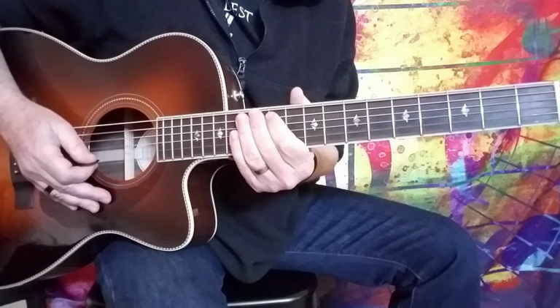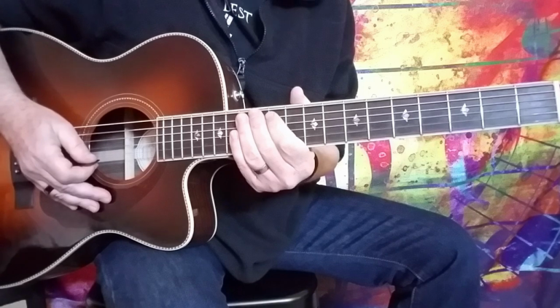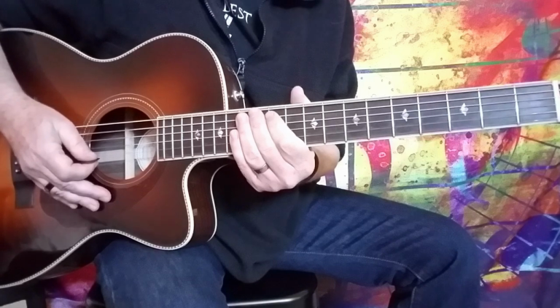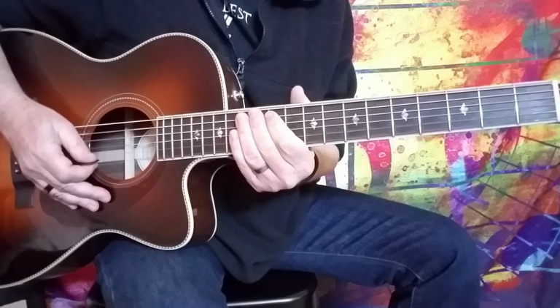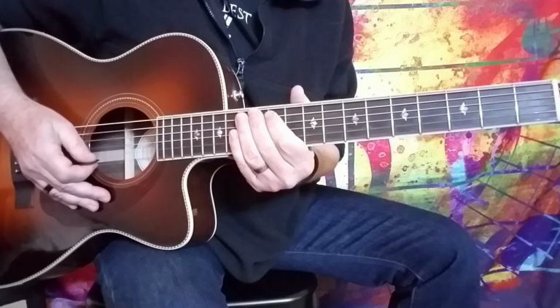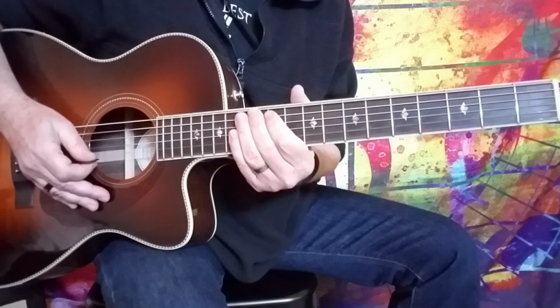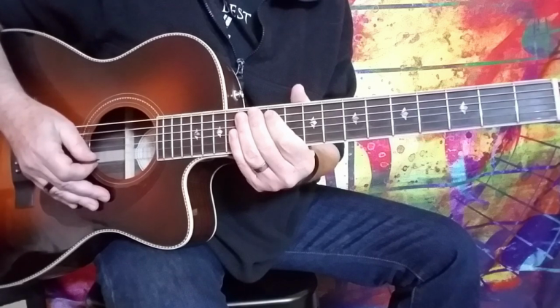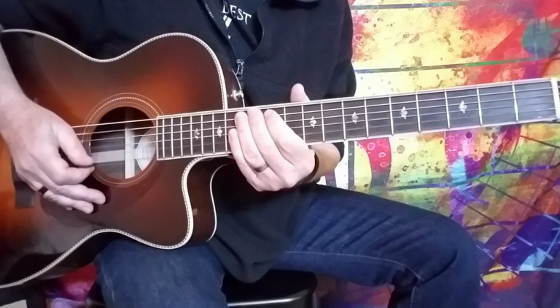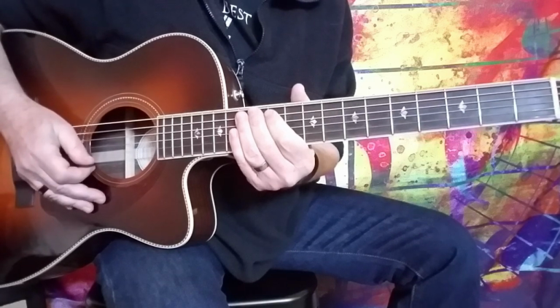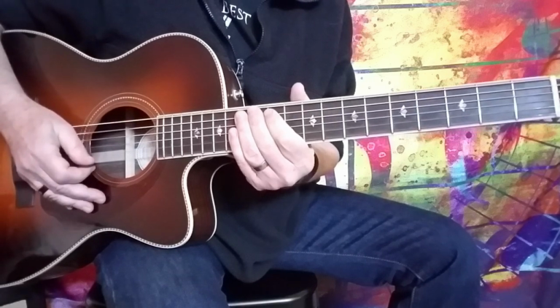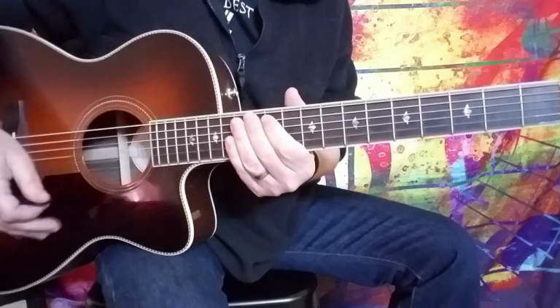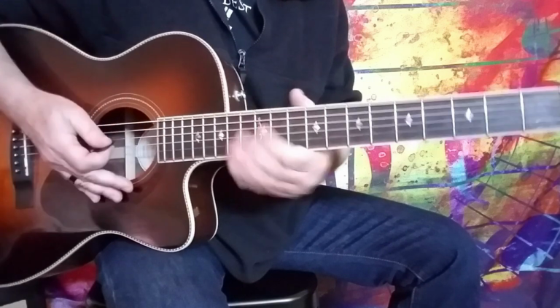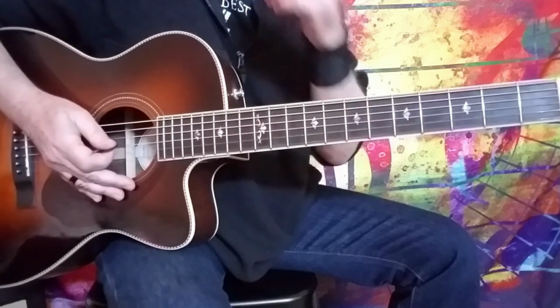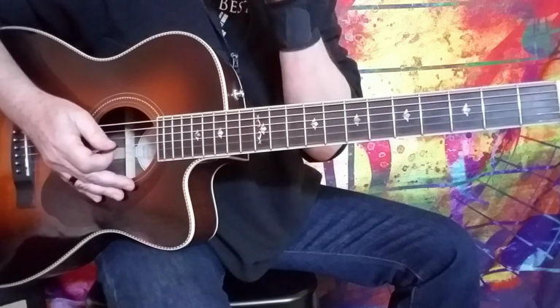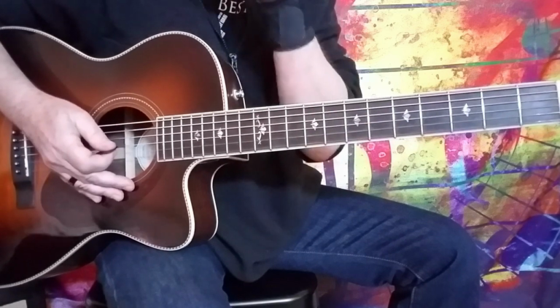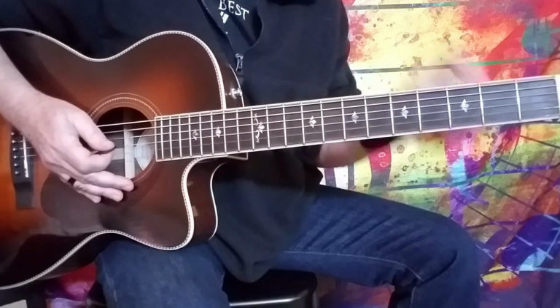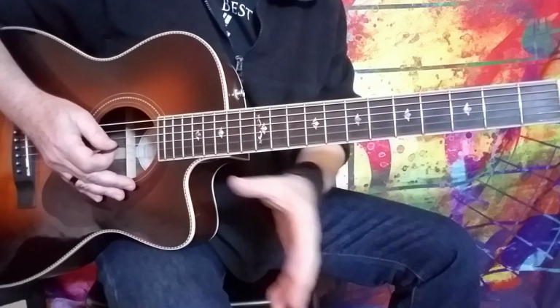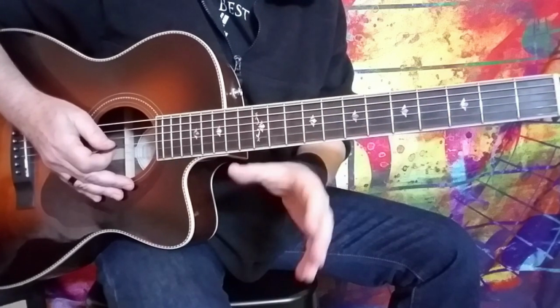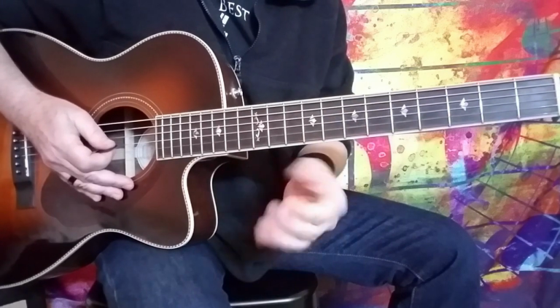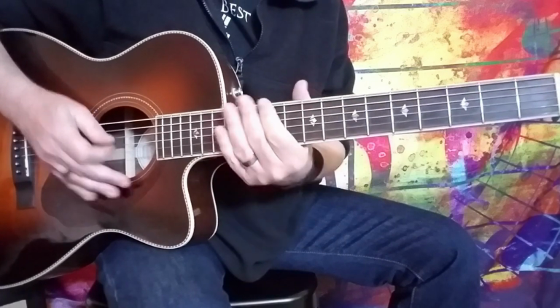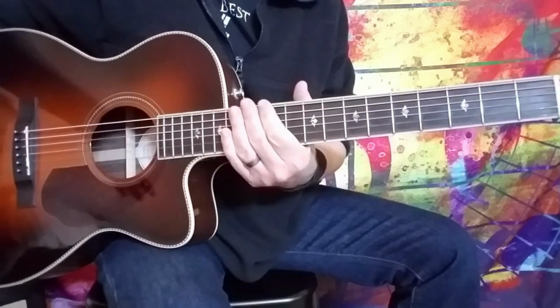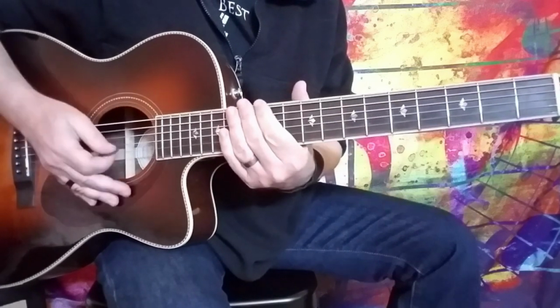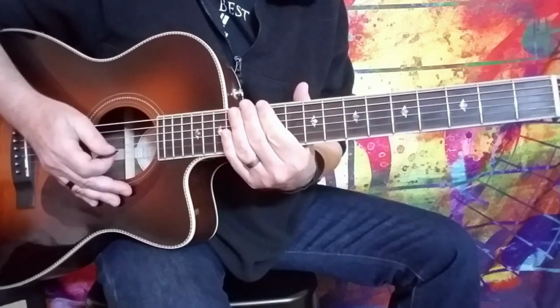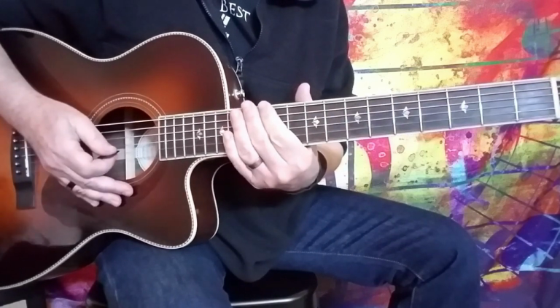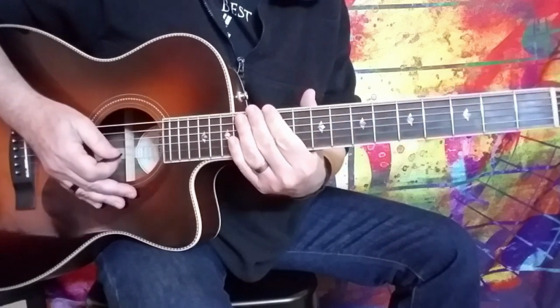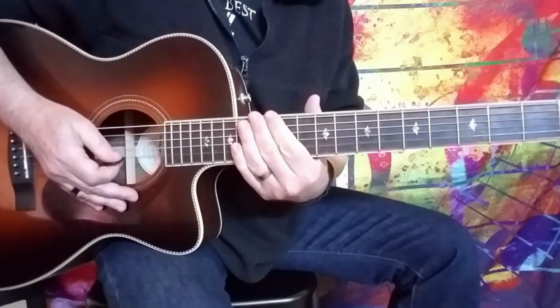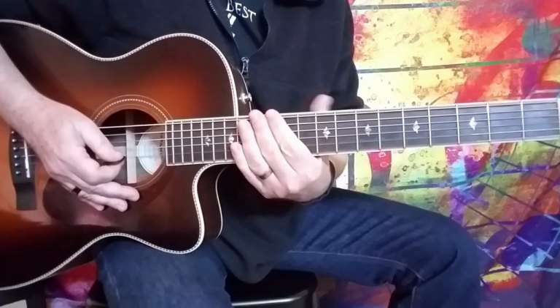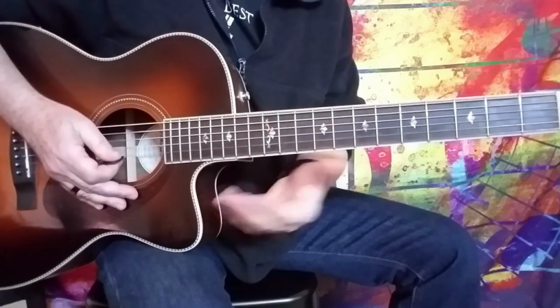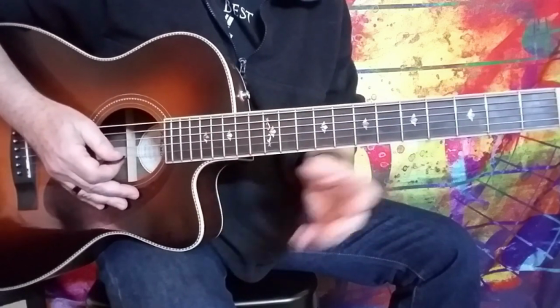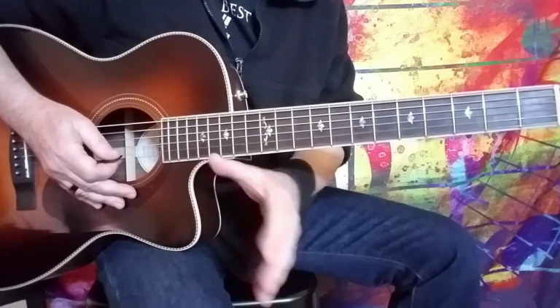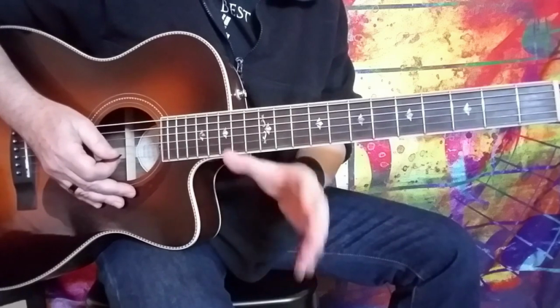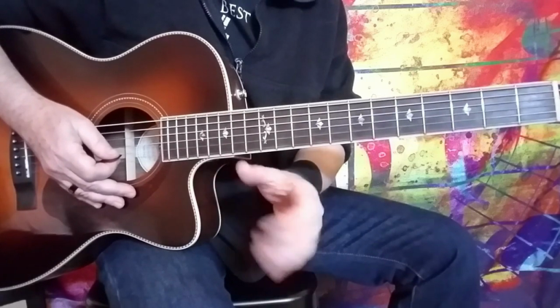Hi guys! Howard here with some acoustic blues. This is something I've always gotten a lot of requests for. I've done a lot of electric stuff, of course, but can you teach us some acoustic blues?